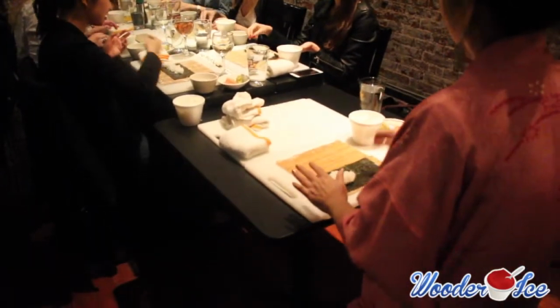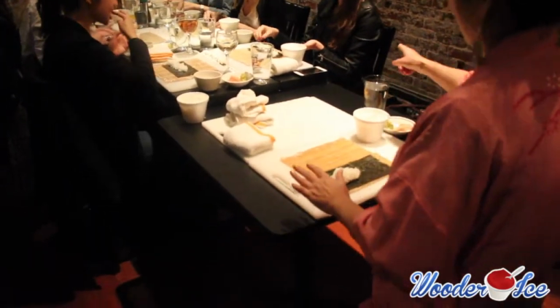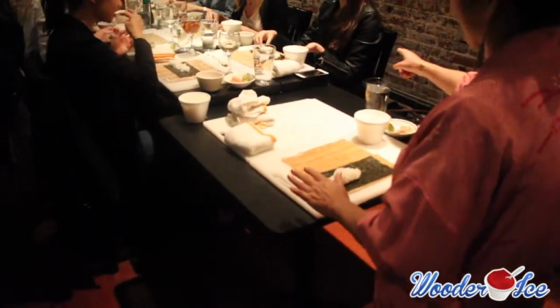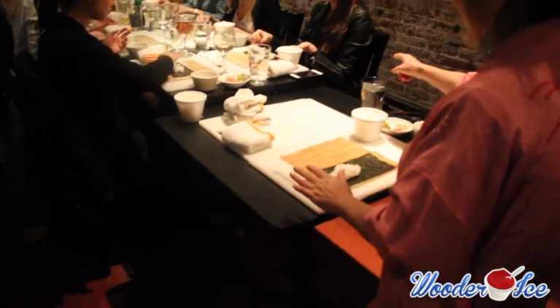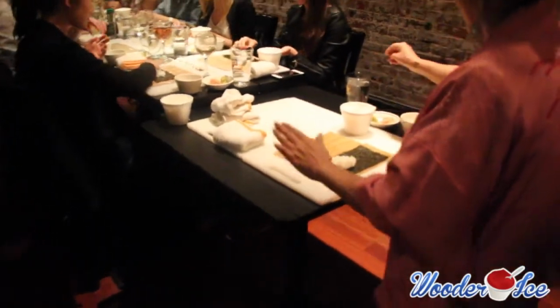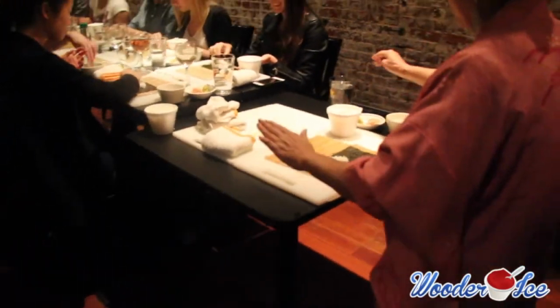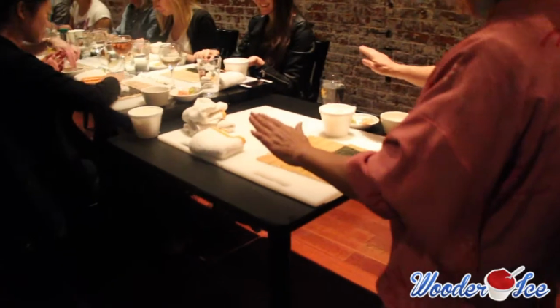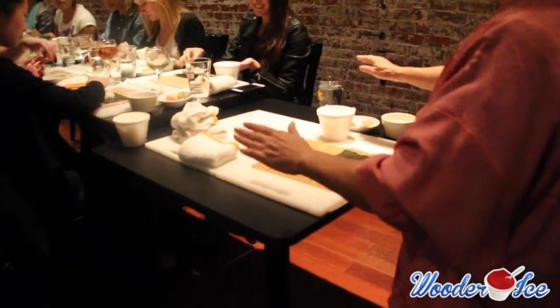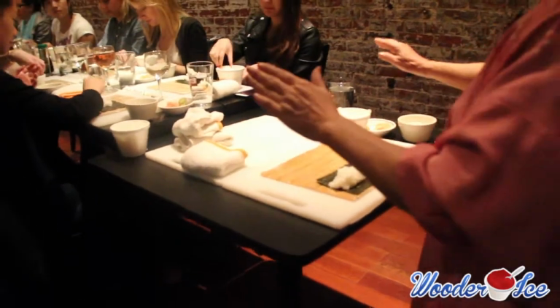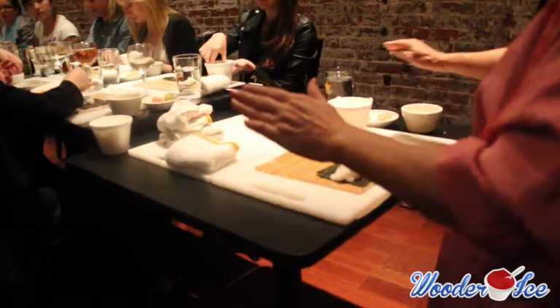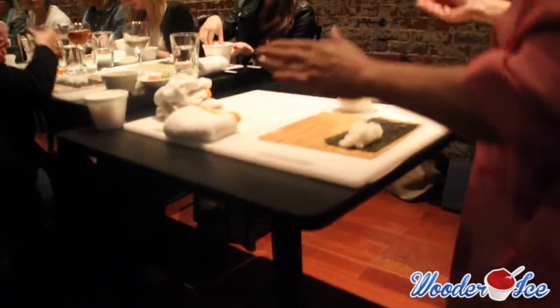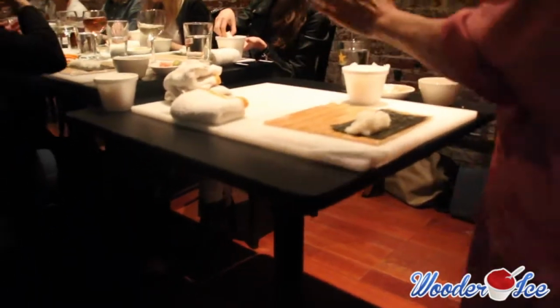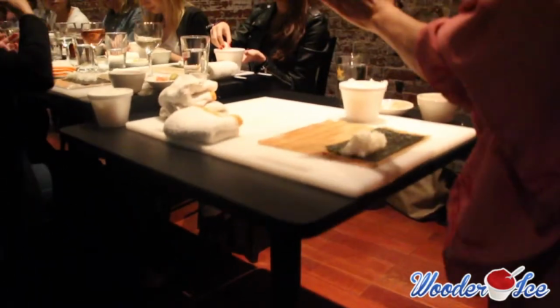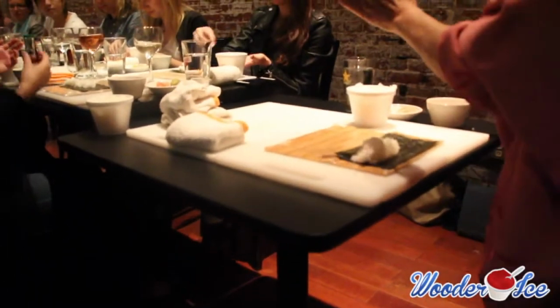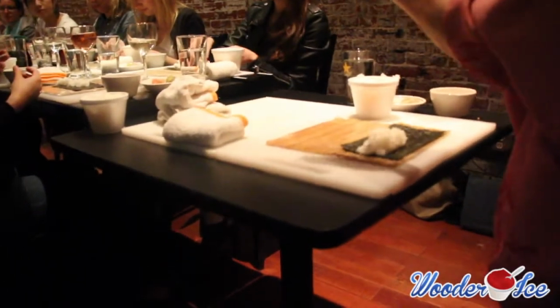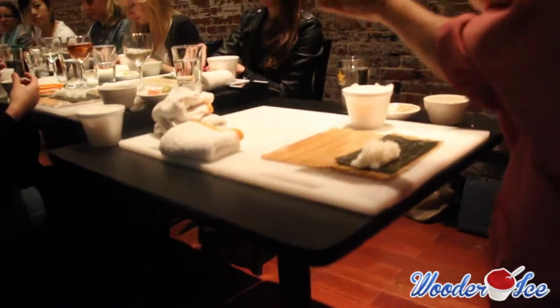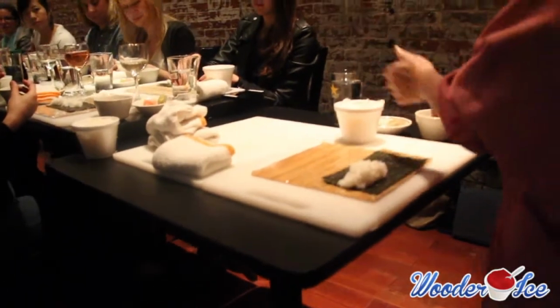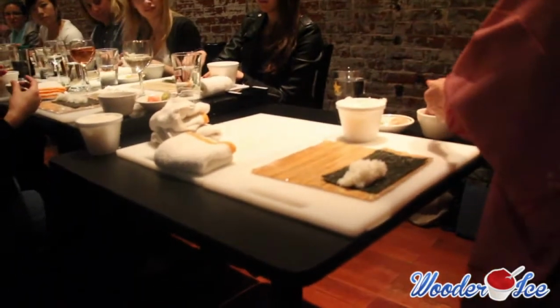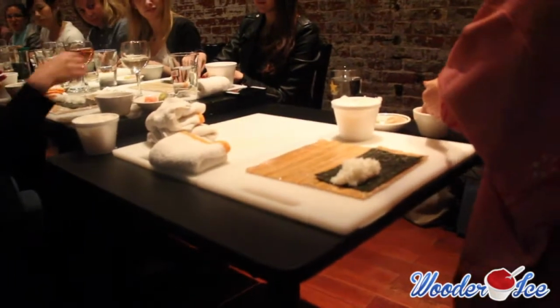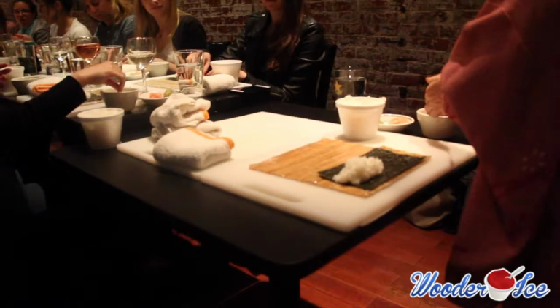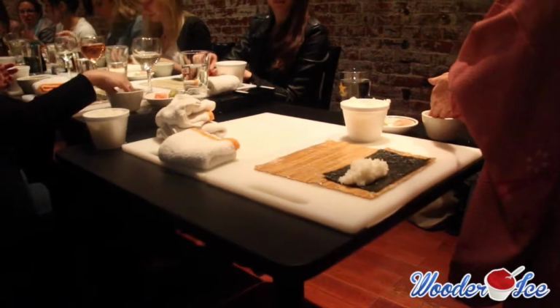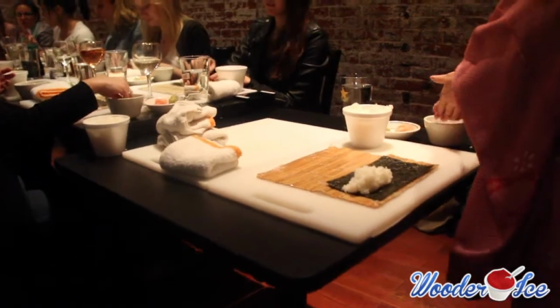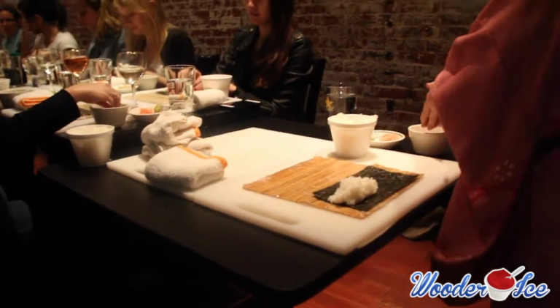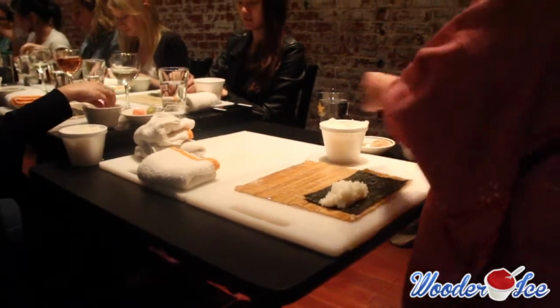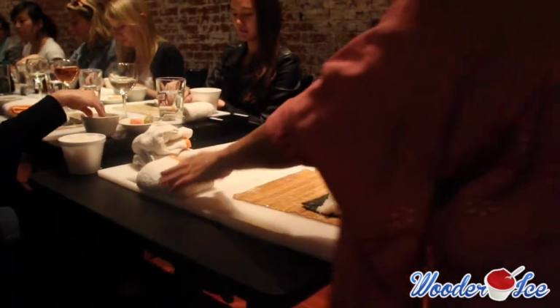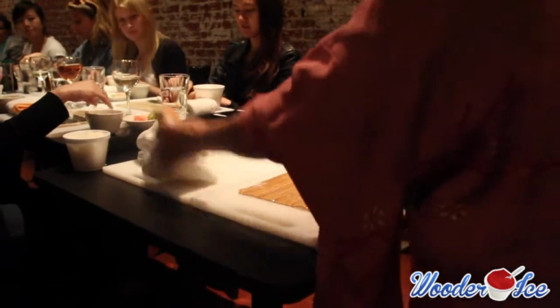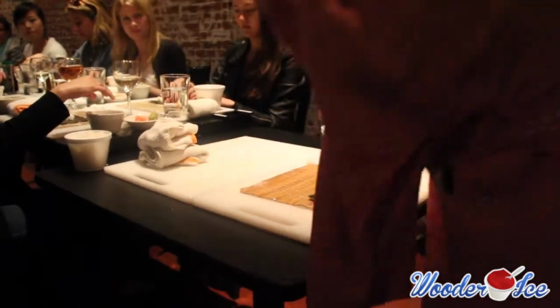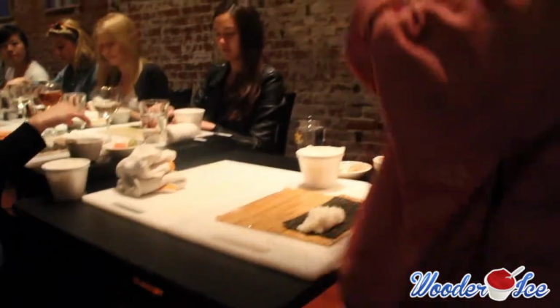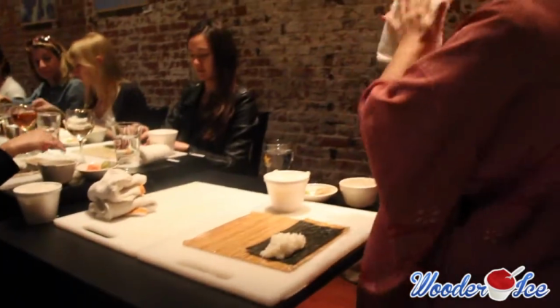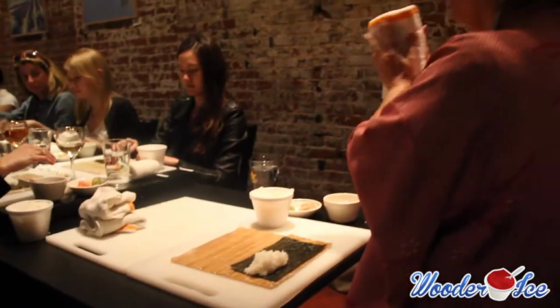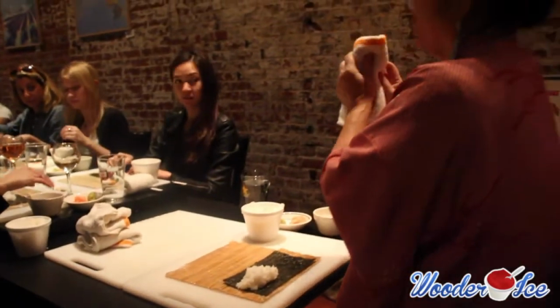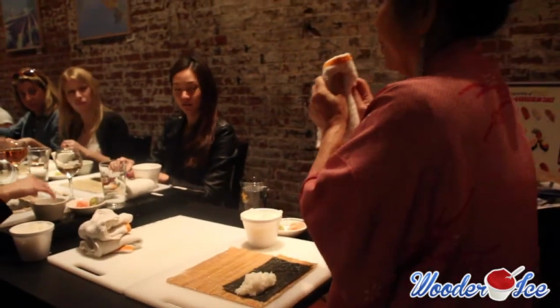Do it so fast, right? If your hand is sticky, just put it in the water, and this towel is to control your wetness.